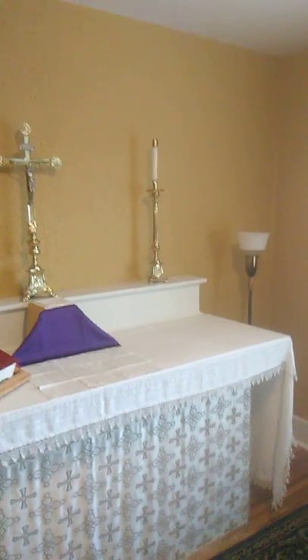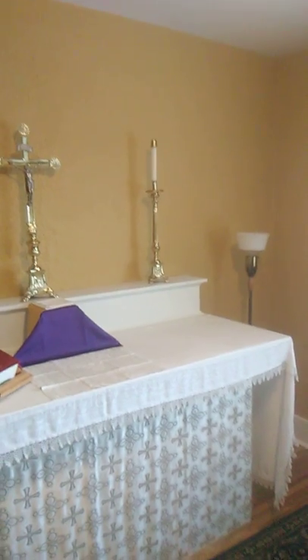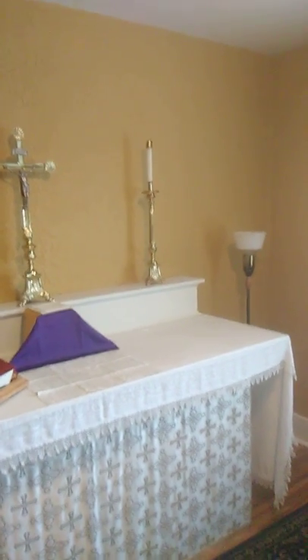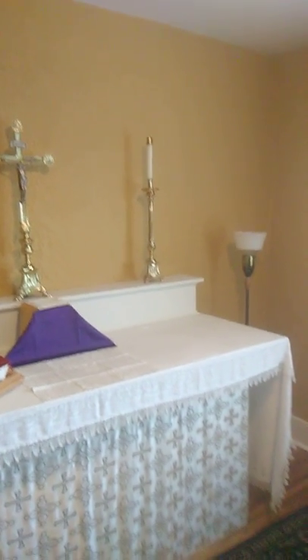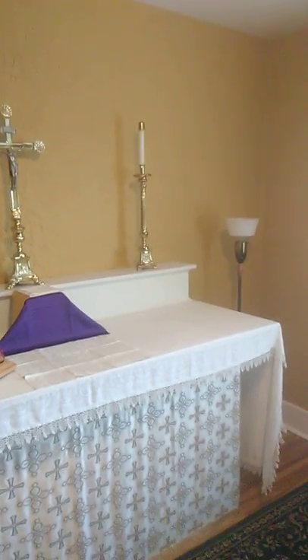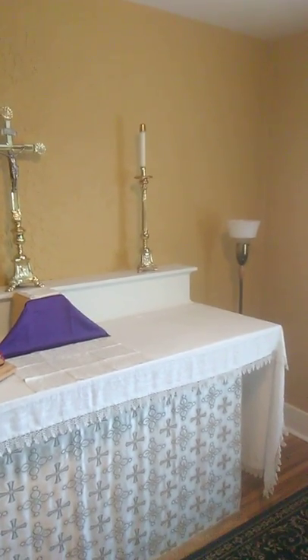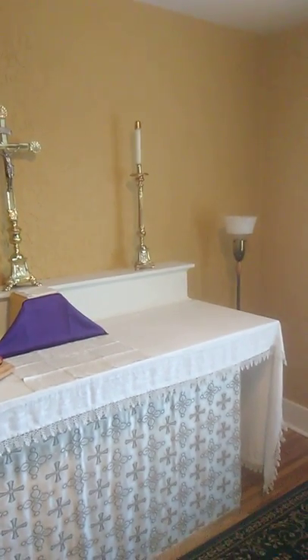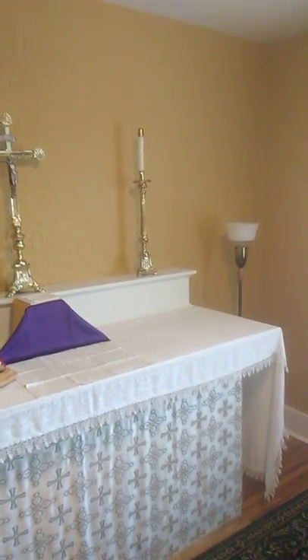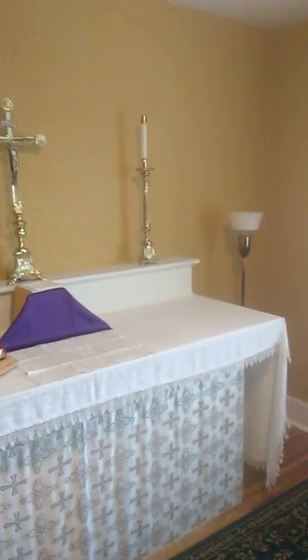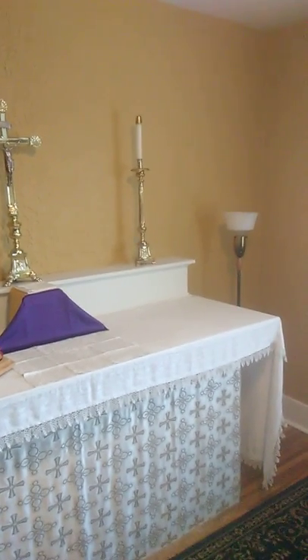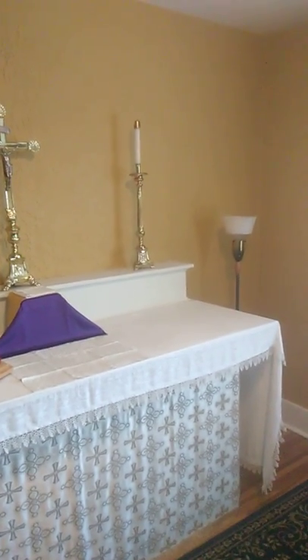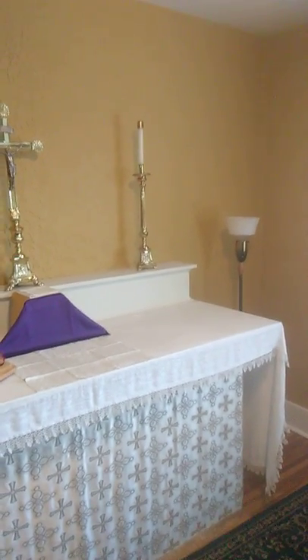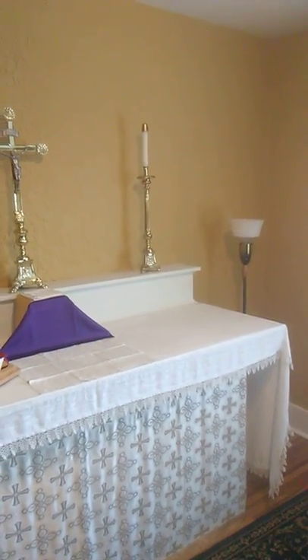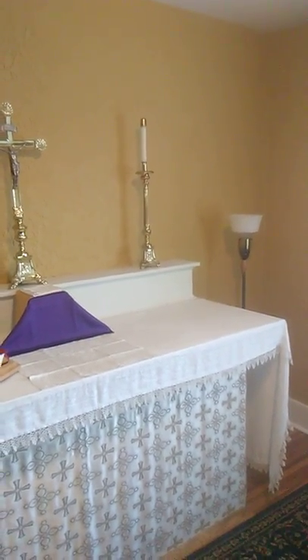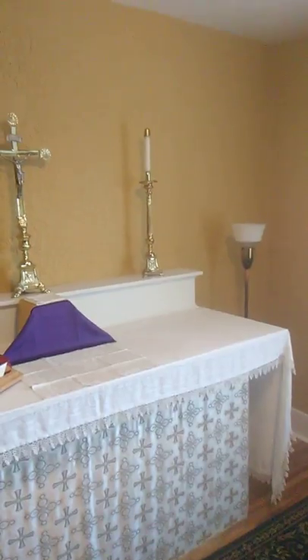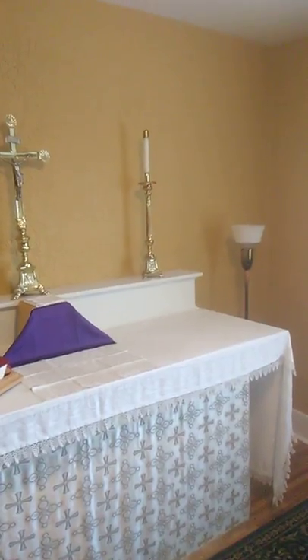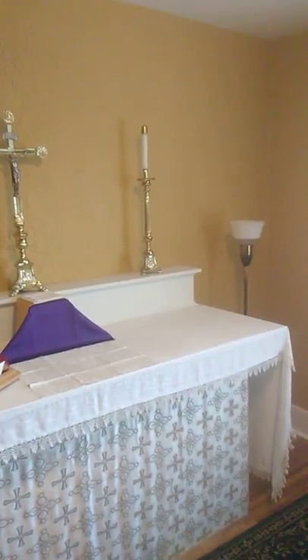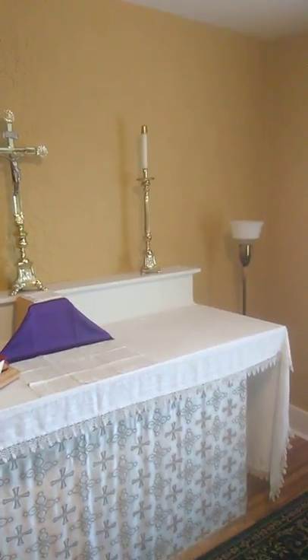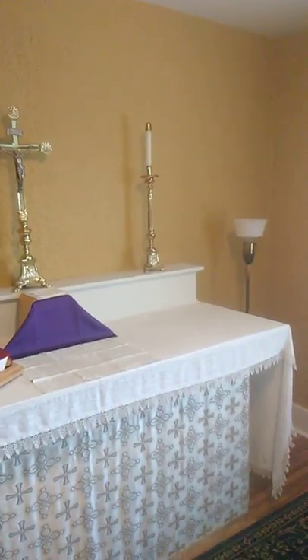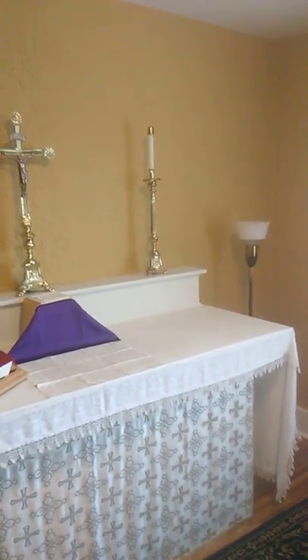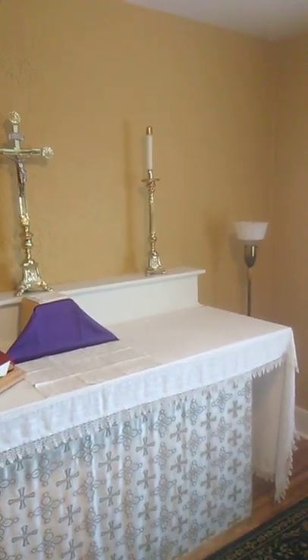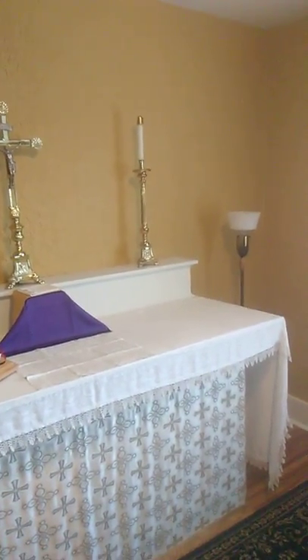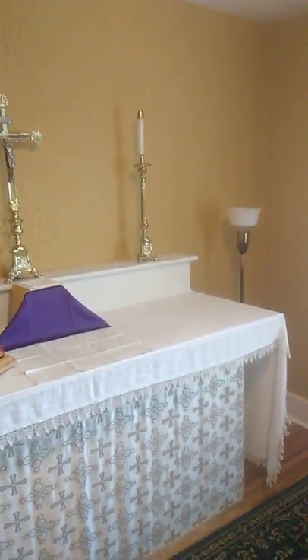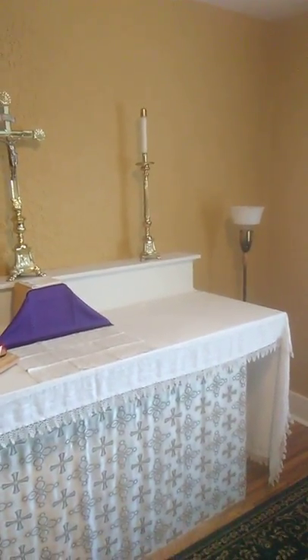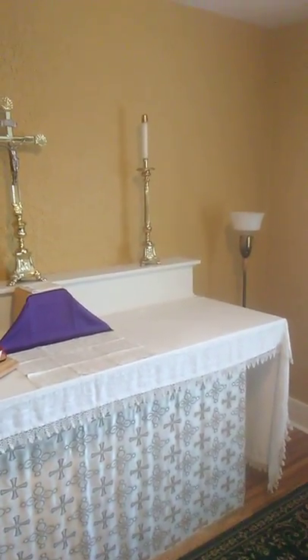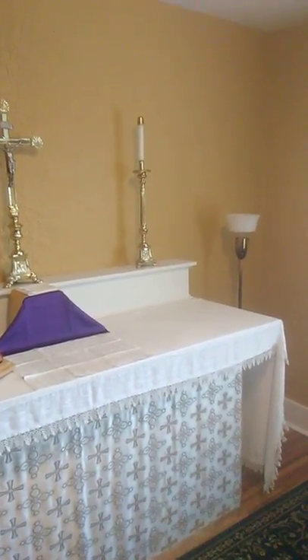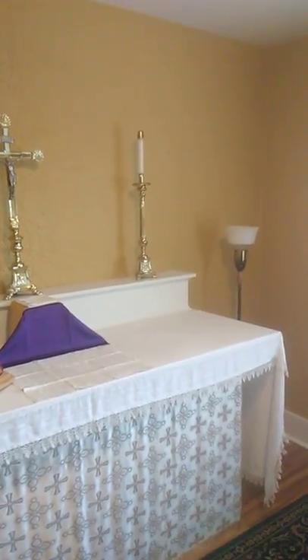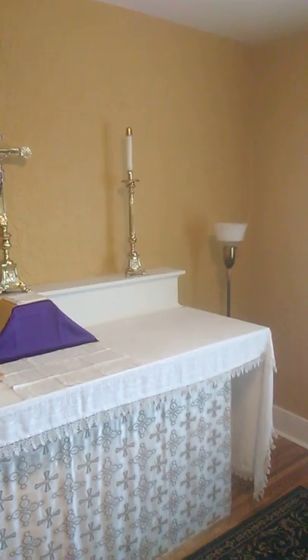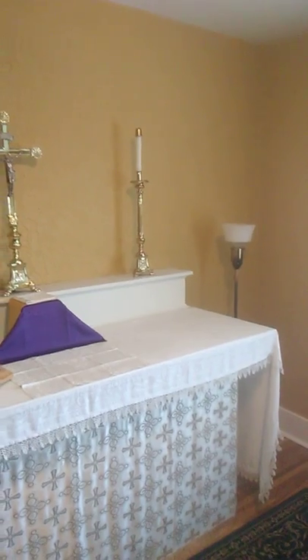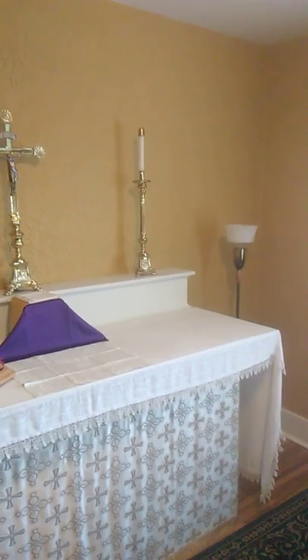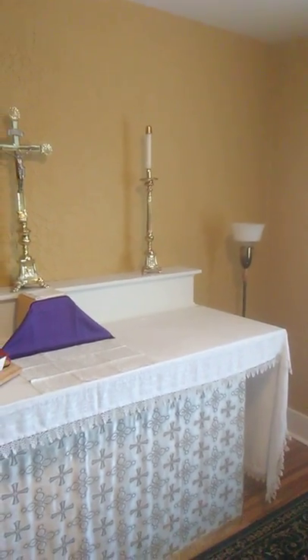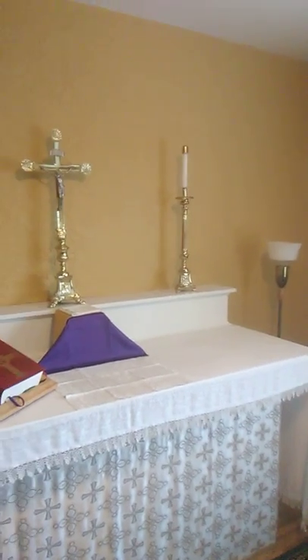Good morning, St. Remy. It is Wednesday, April 1st, and I thought I would post a video giving a little more information about the chapel that's in the rectory at St. Remy.